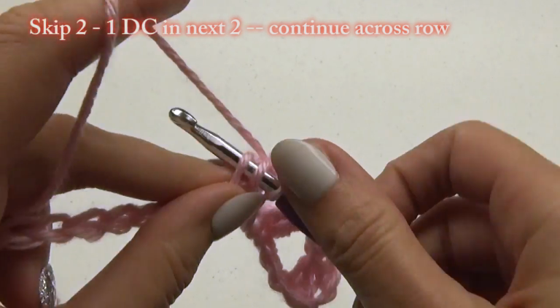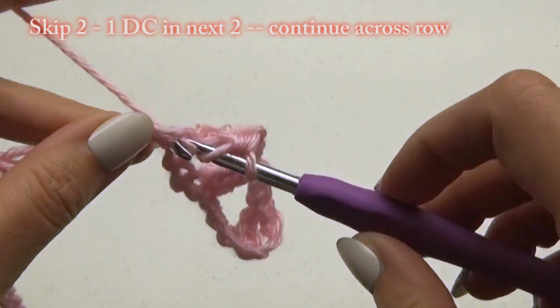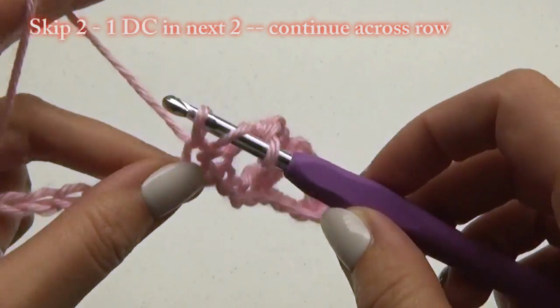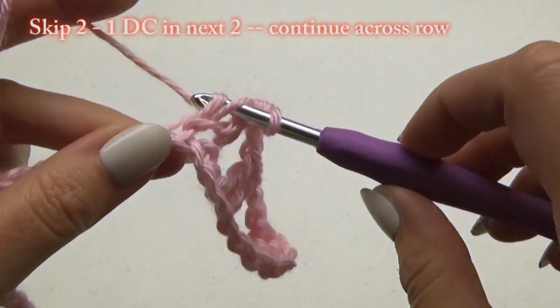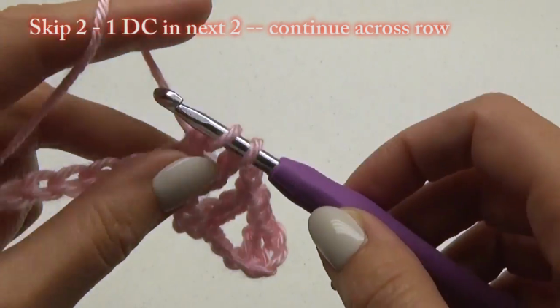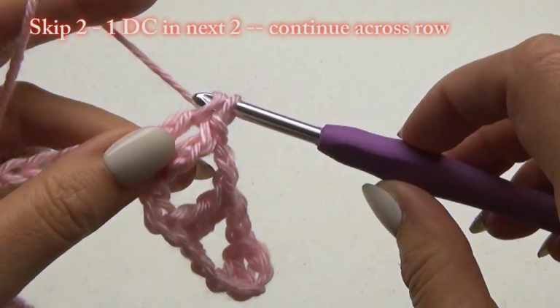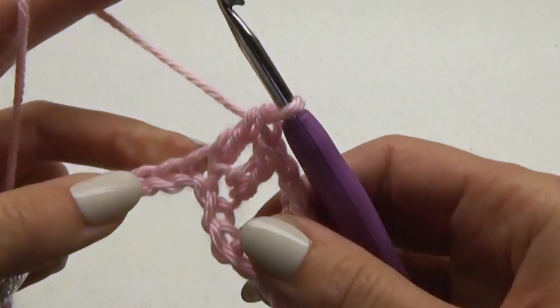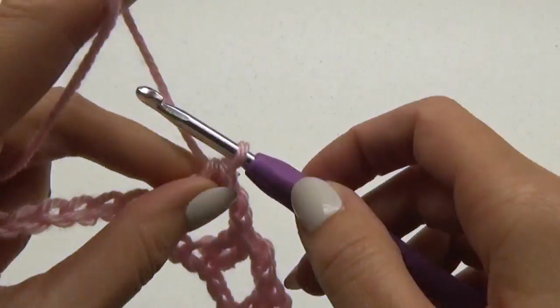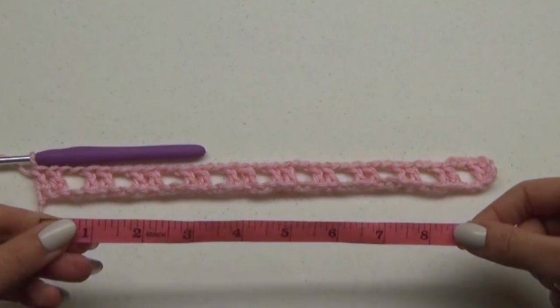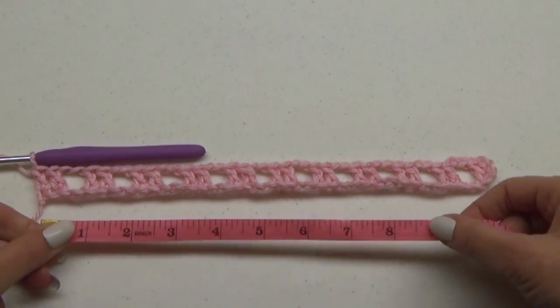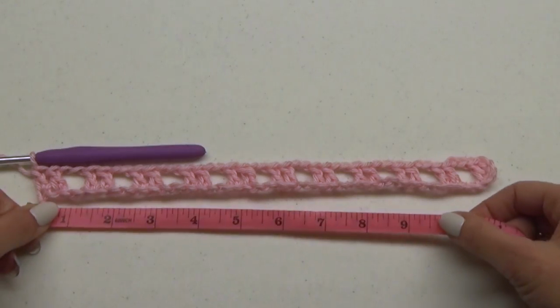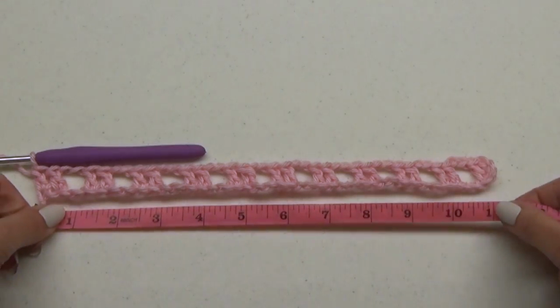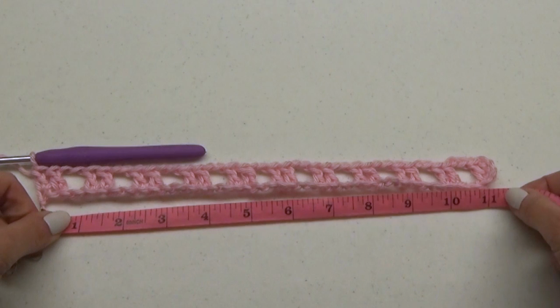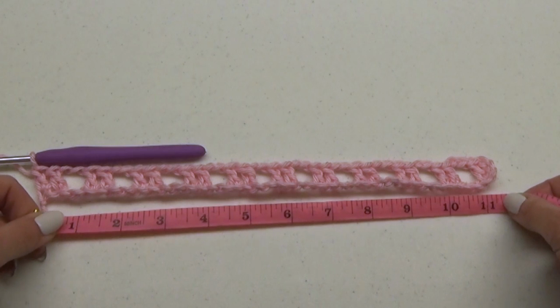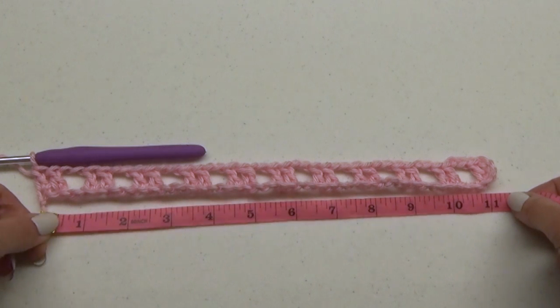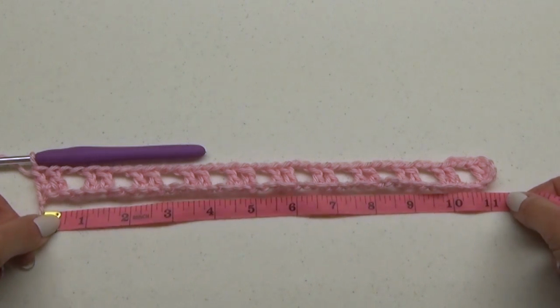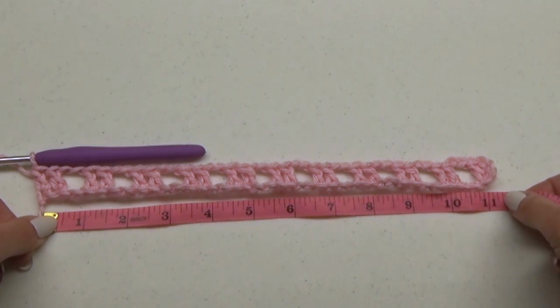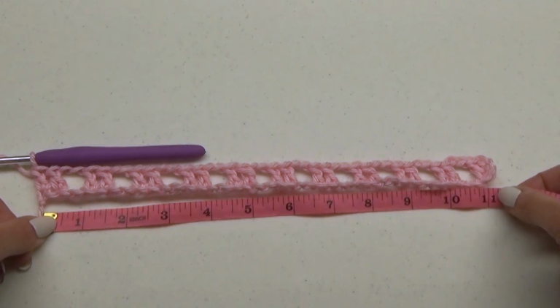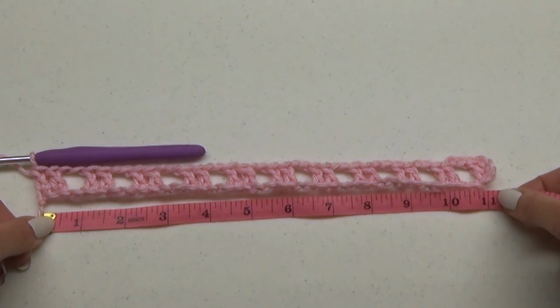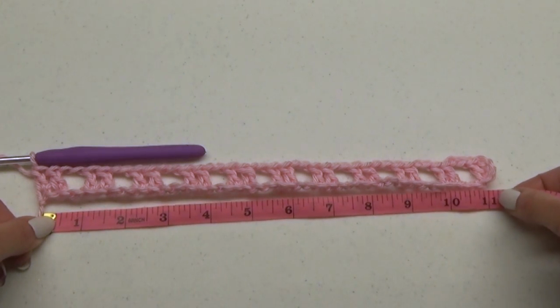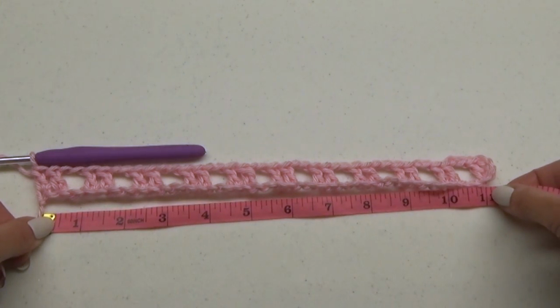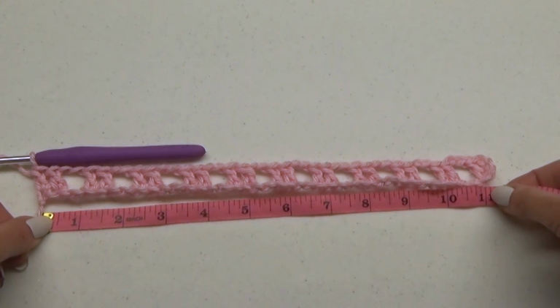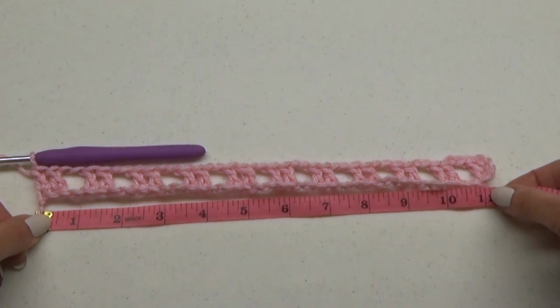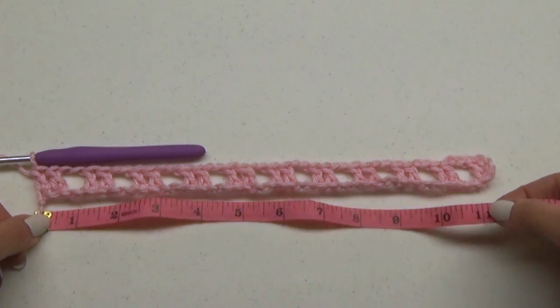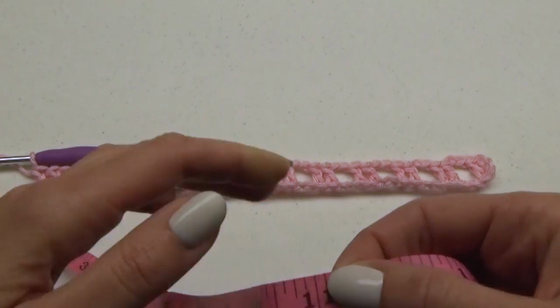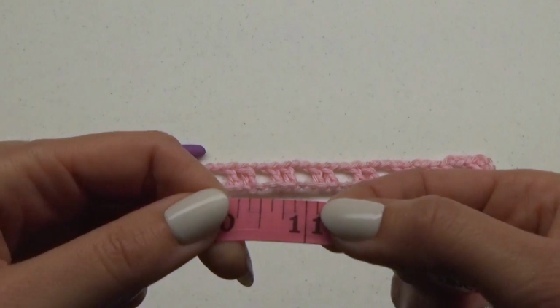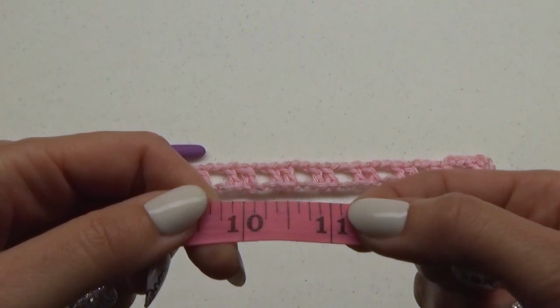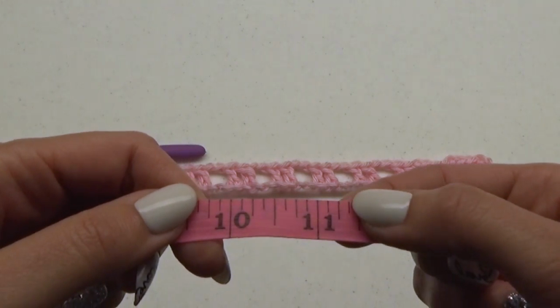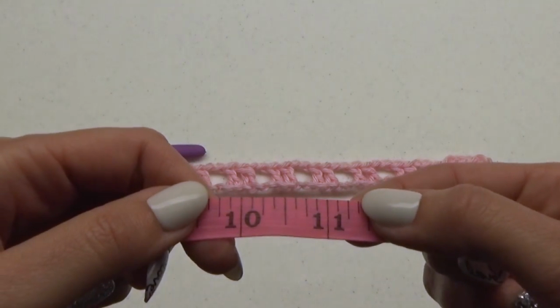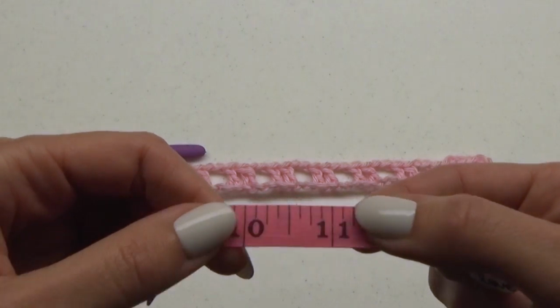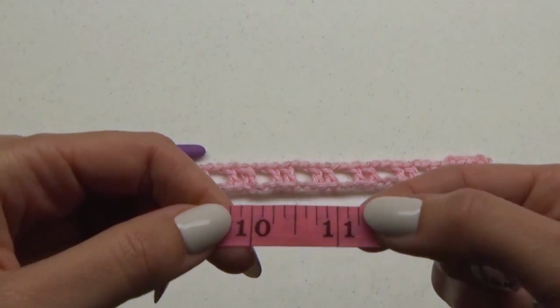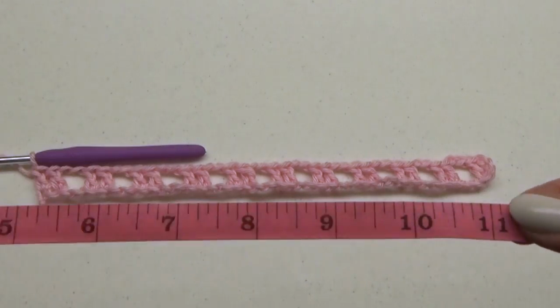It's a good time to measure to ensure you are around the 10 to 12 inch width. If you double this number, this will end up as the back length of your finished wrap sweater vest — in other words, 20 to 24 inches.